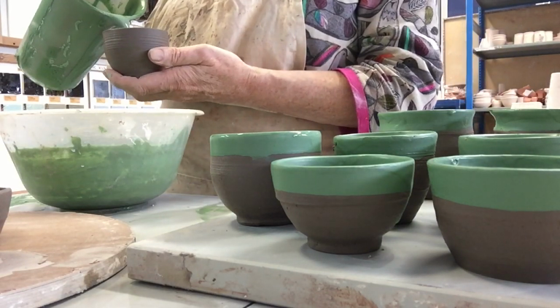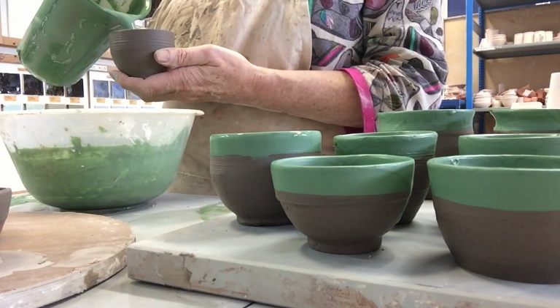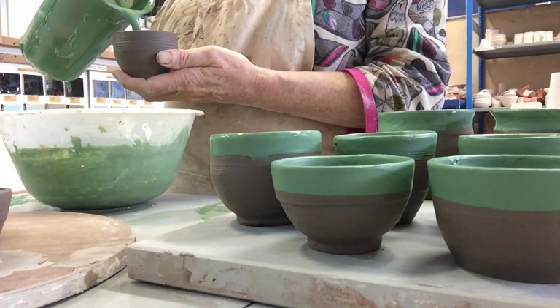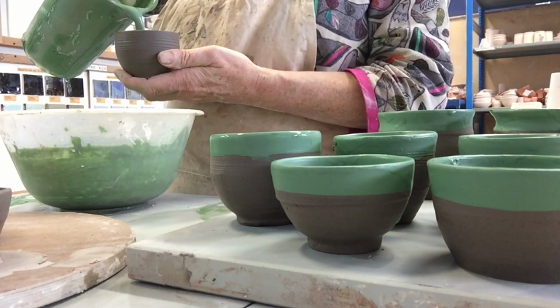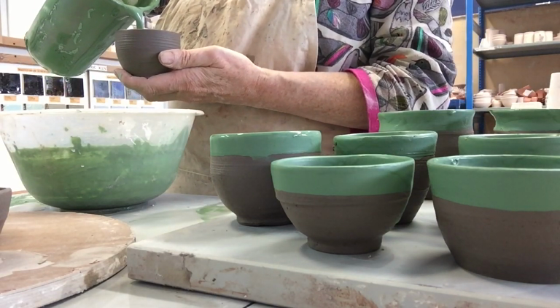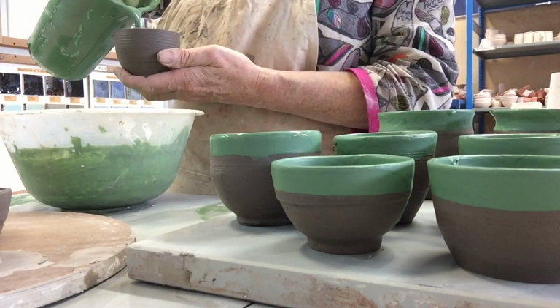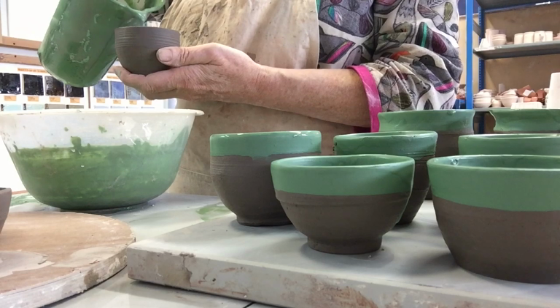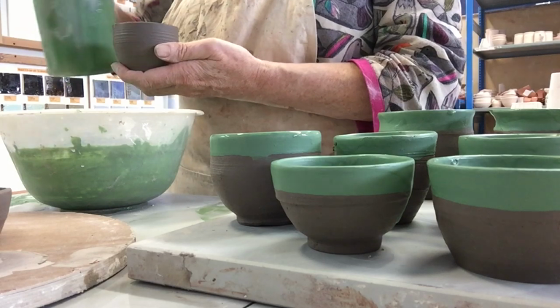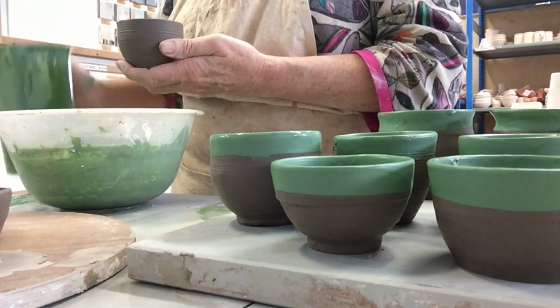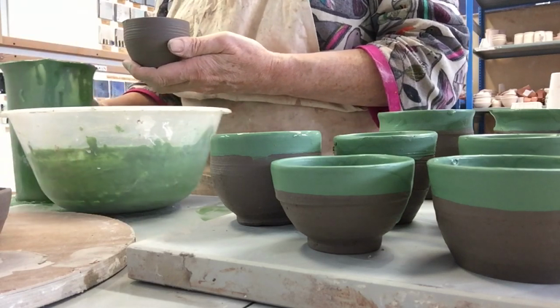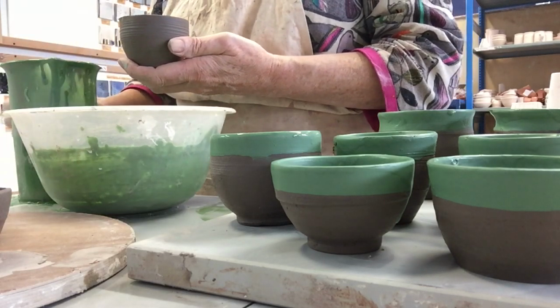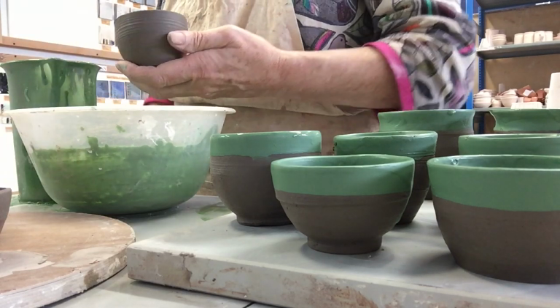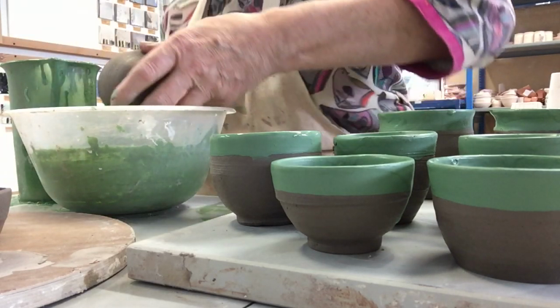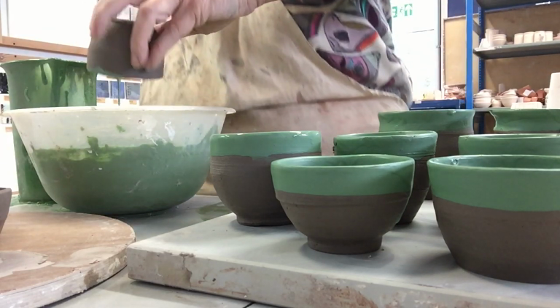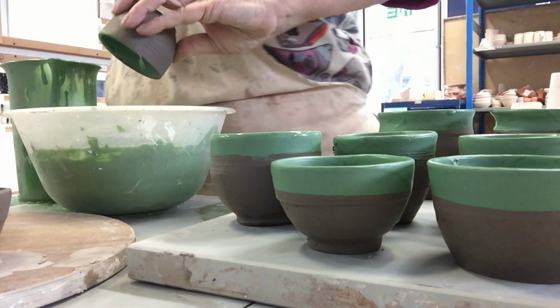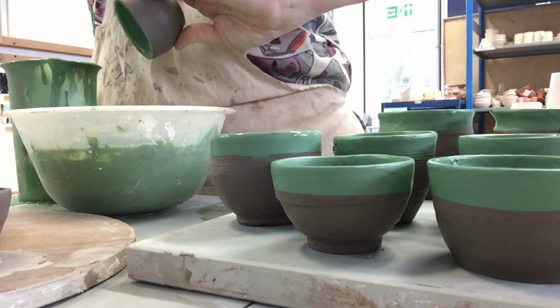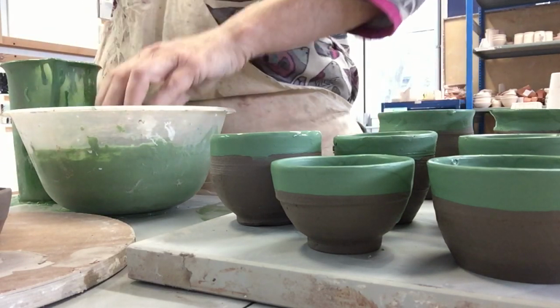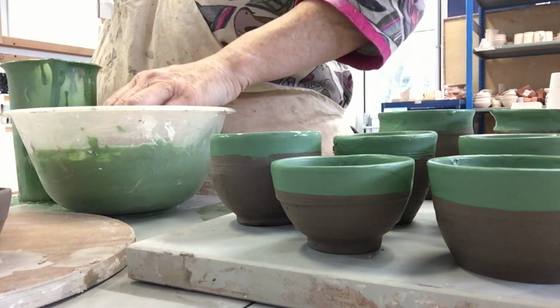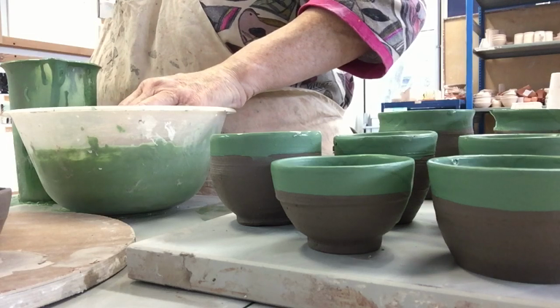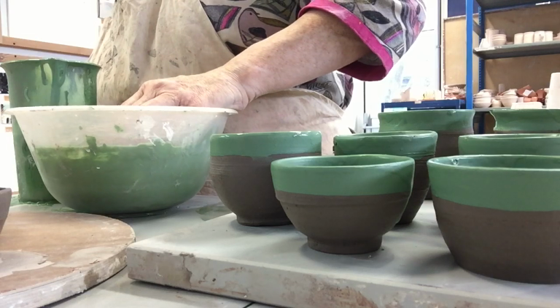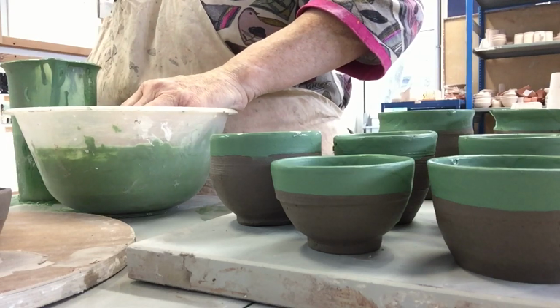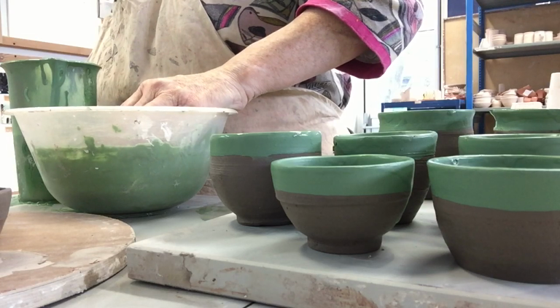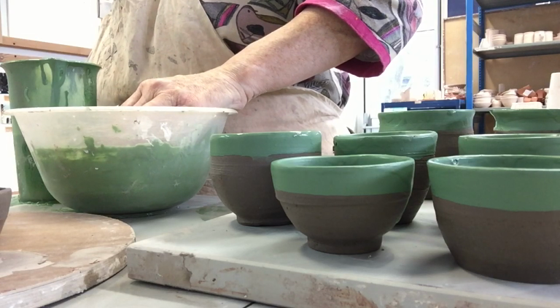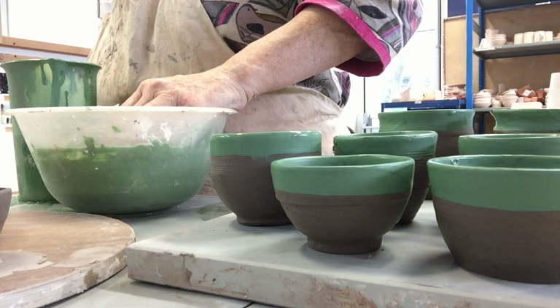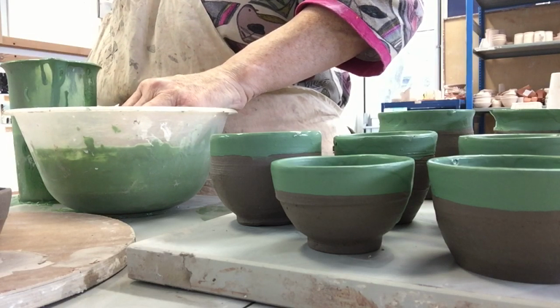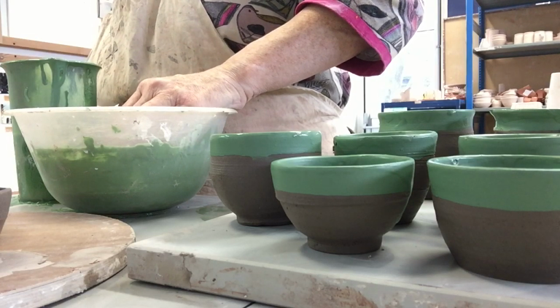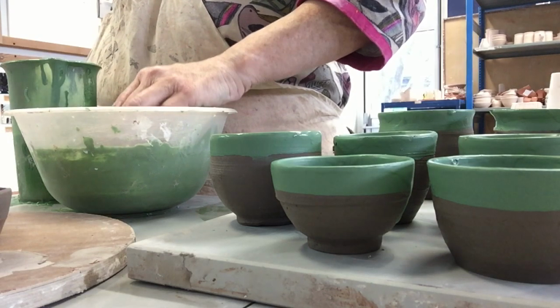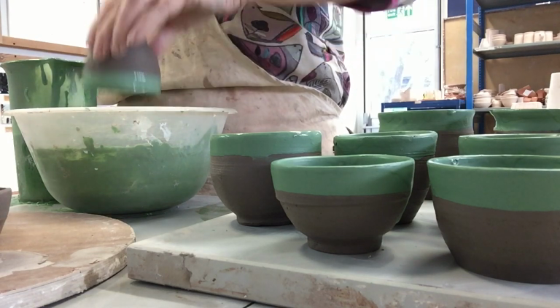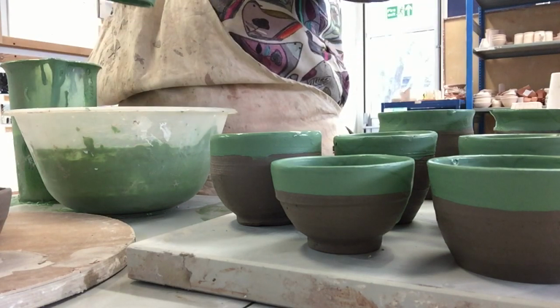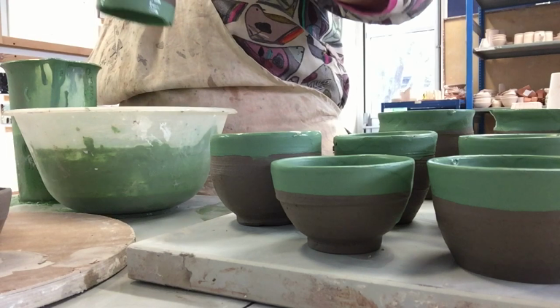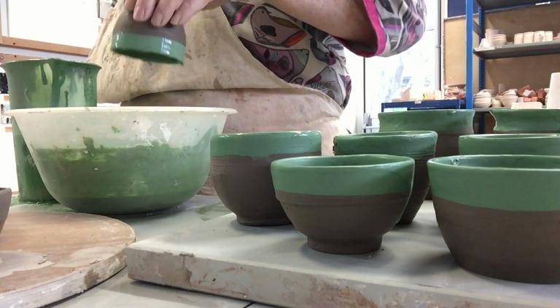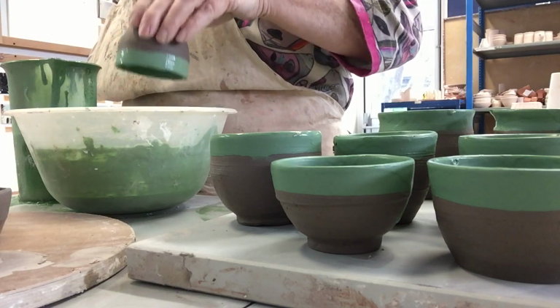Slip is different from glaze — it's just very, very watered-down clay. That's all slip is. It's coloured with pigments — it's coloured clay. So I mixed a green slip with a bit of turquoise.